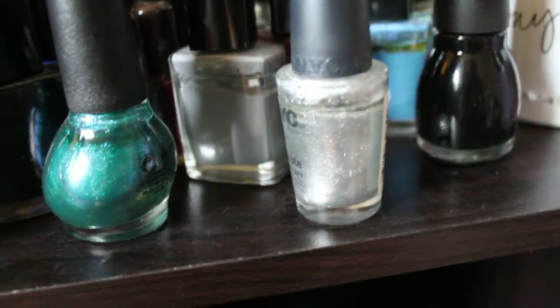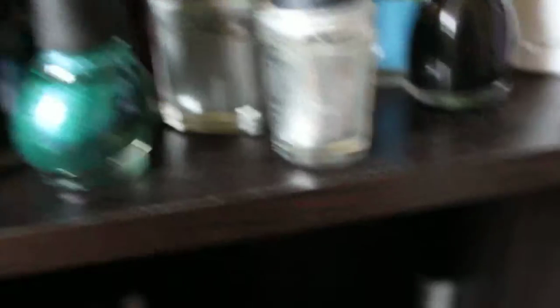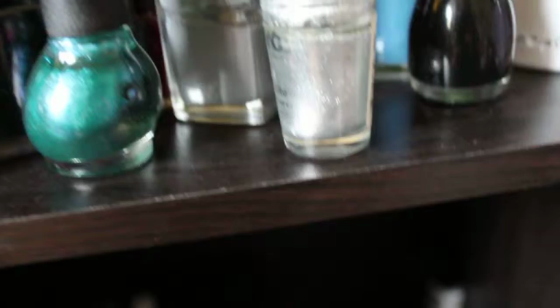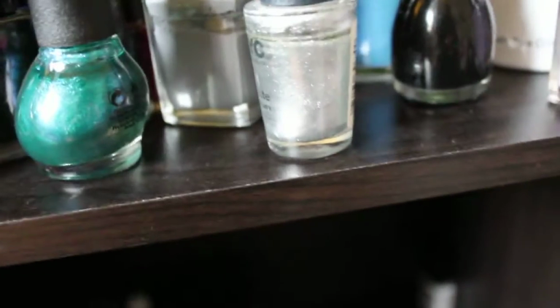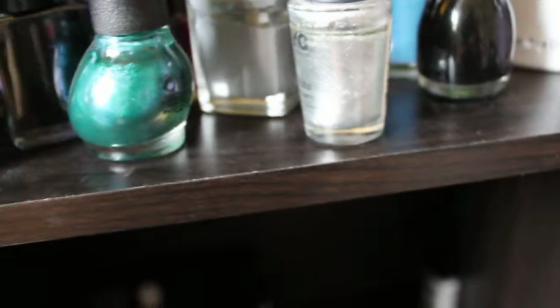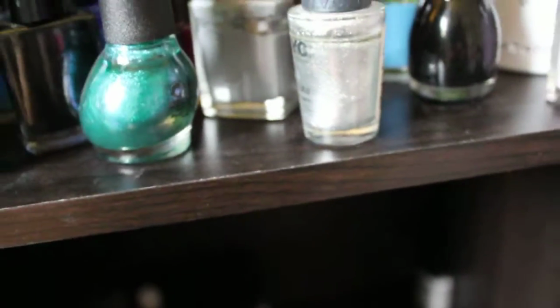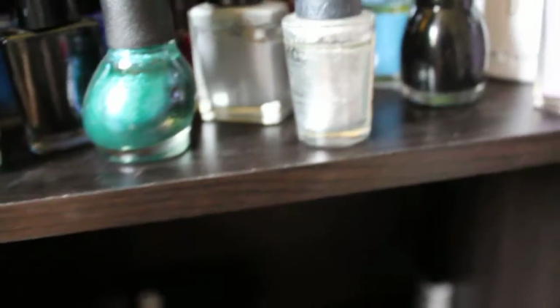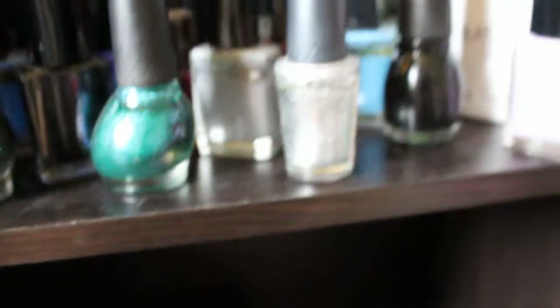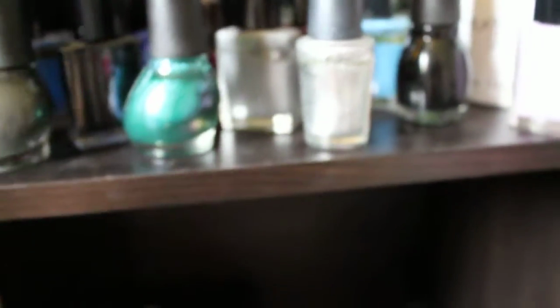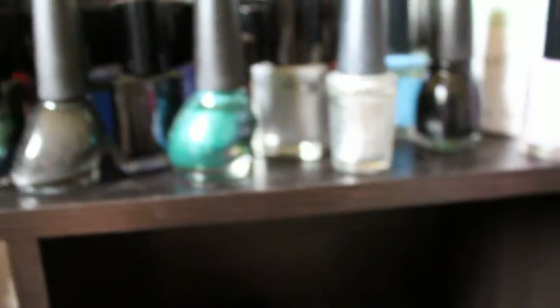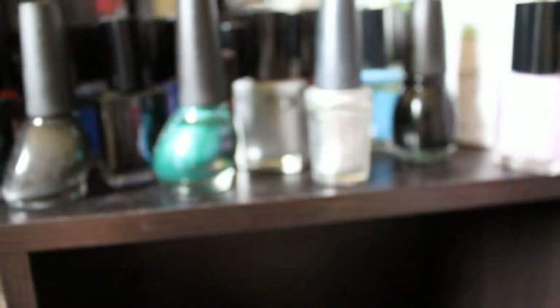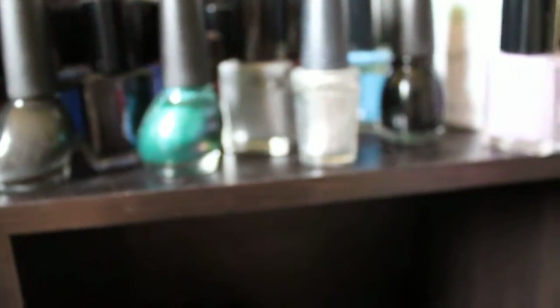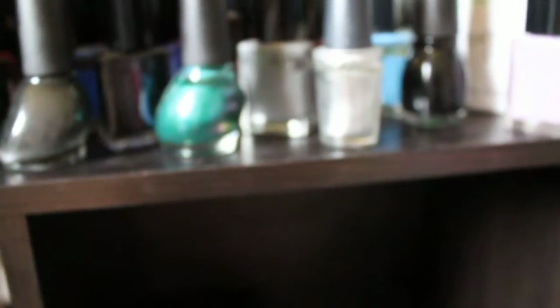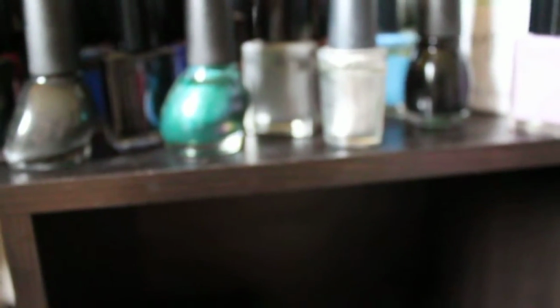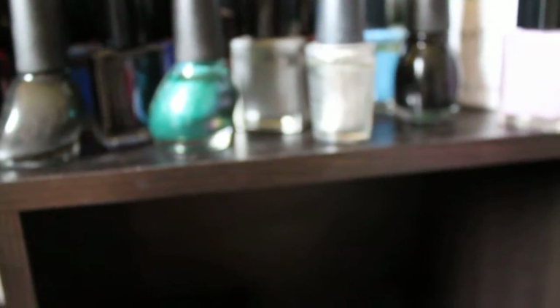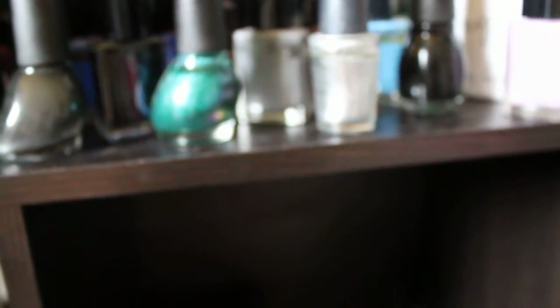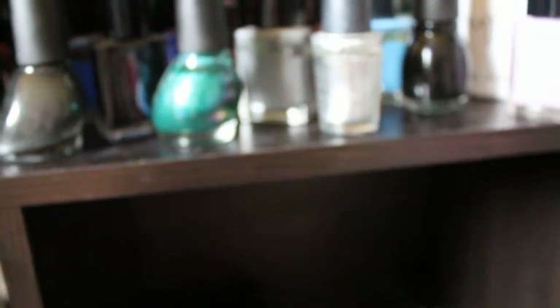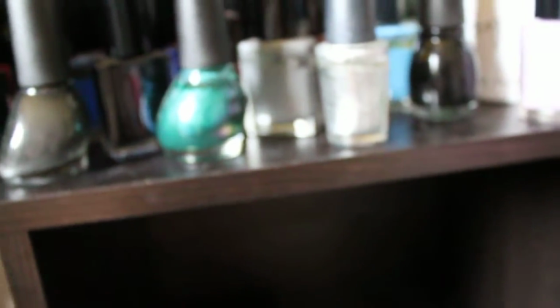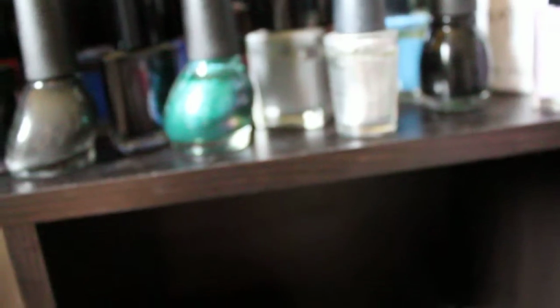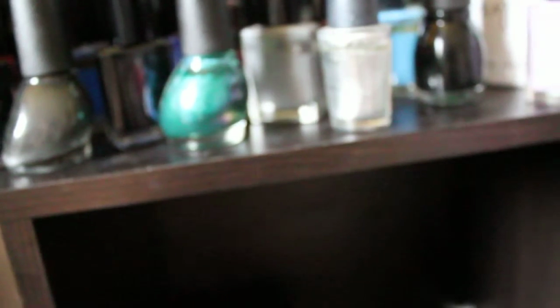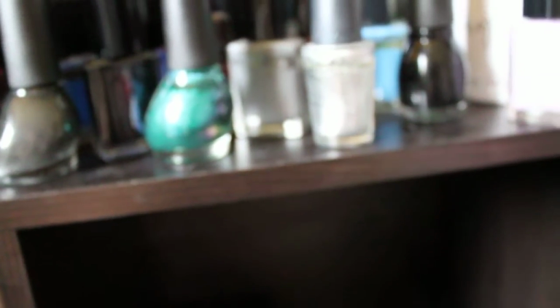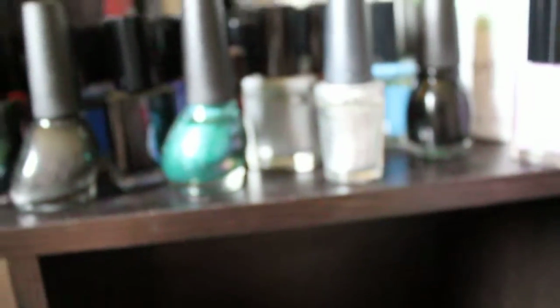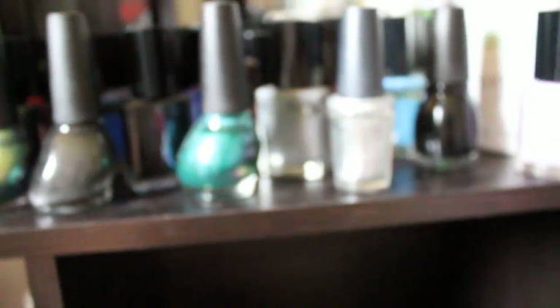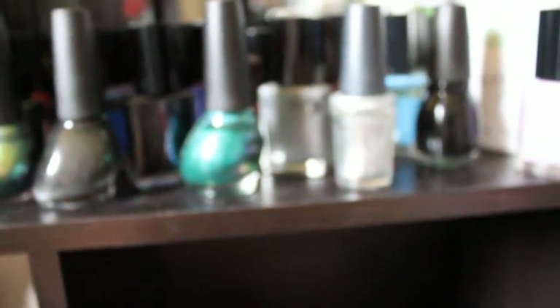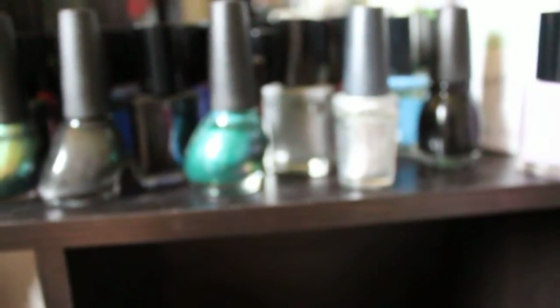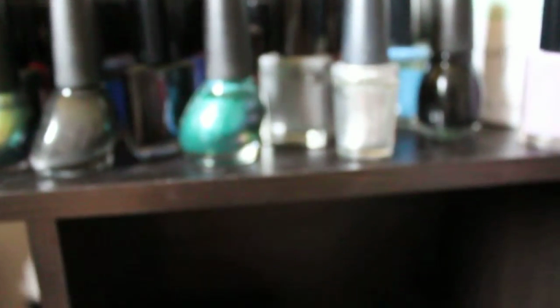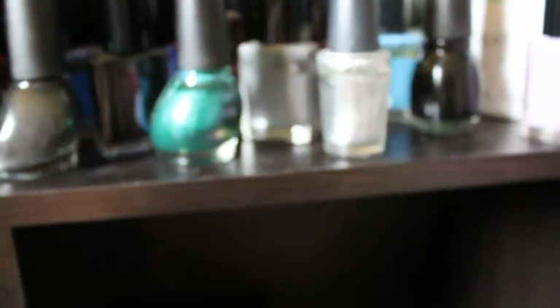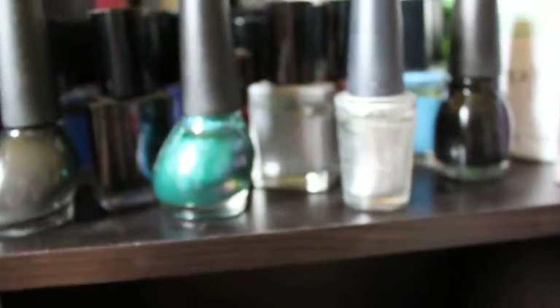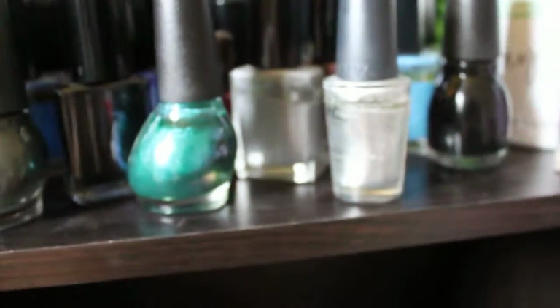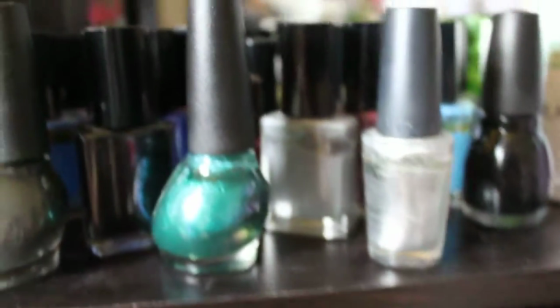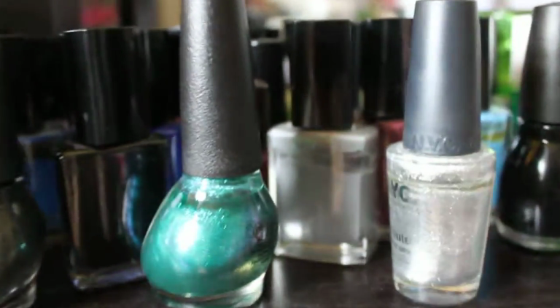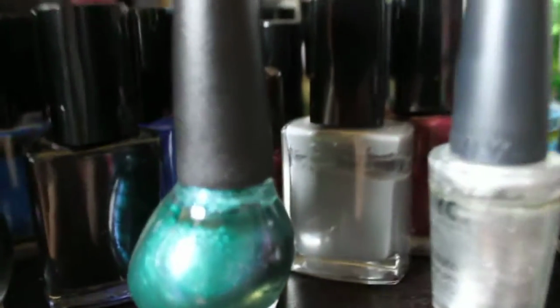So that's all my nail polish. I'll be showing you guys eyeliners and mascaras and everything next, and then lastly I will do eyeshadows. Bye guys!